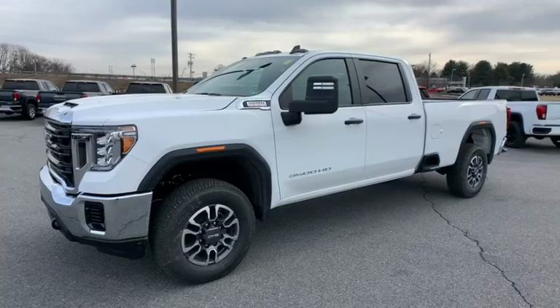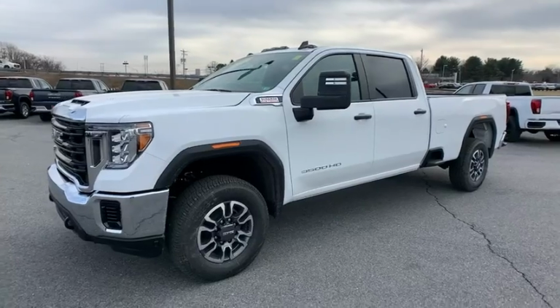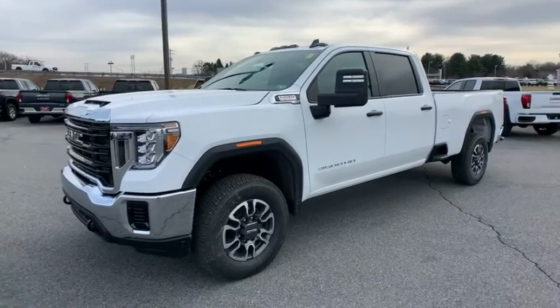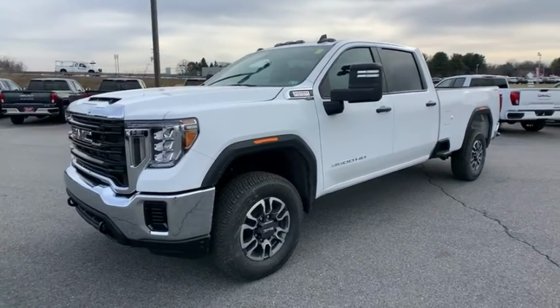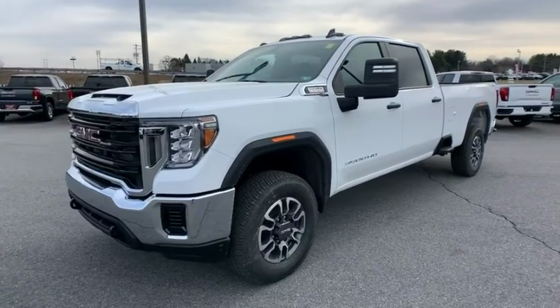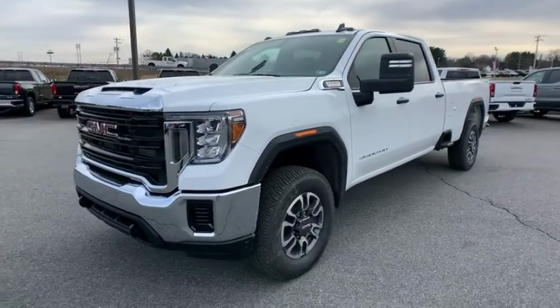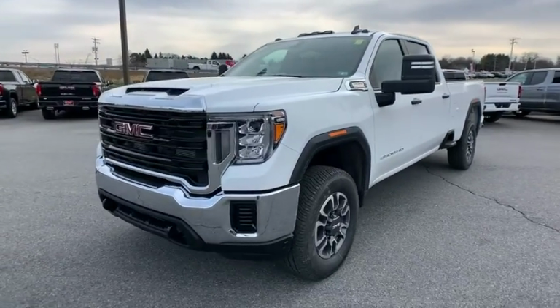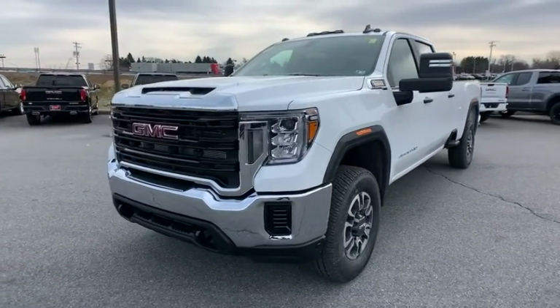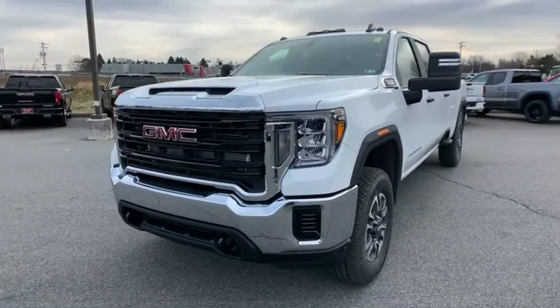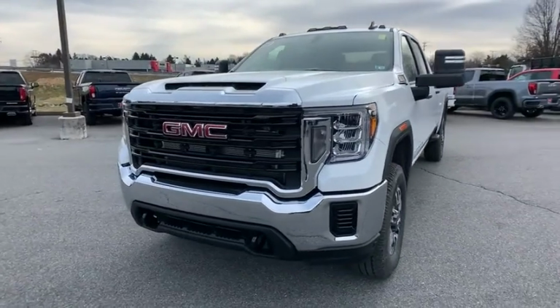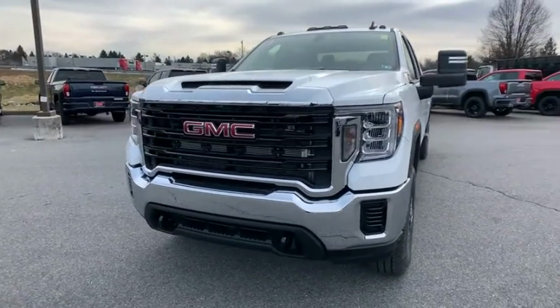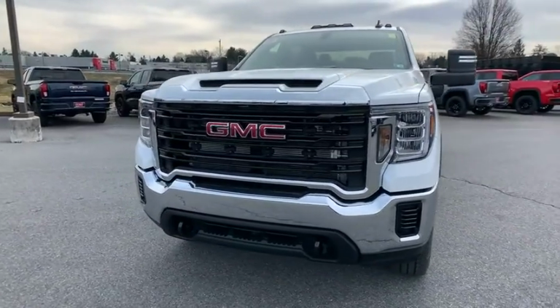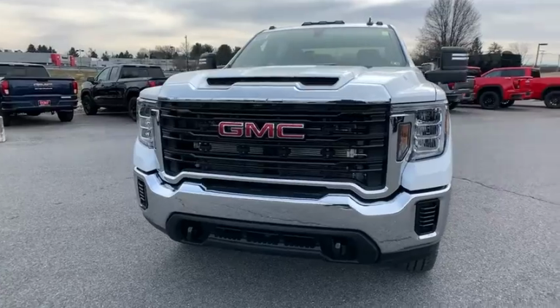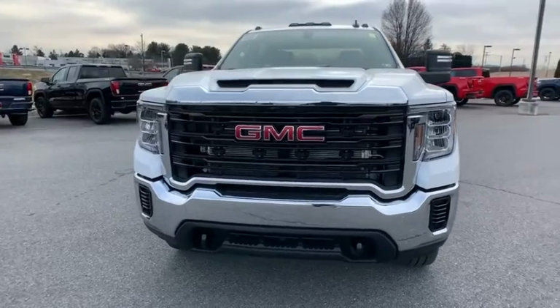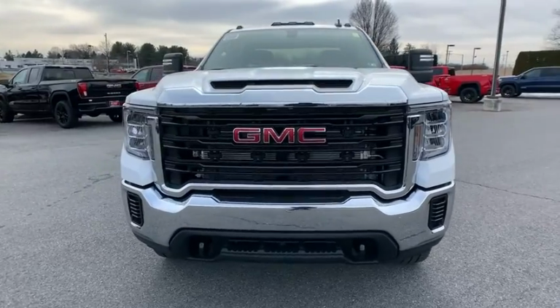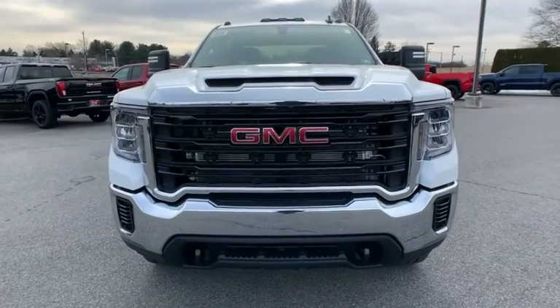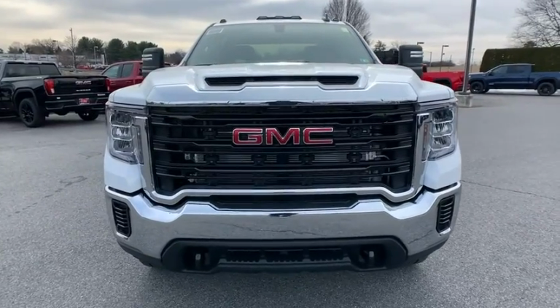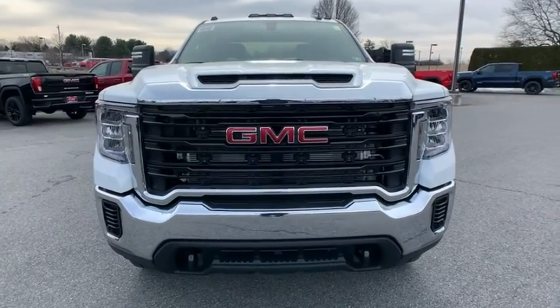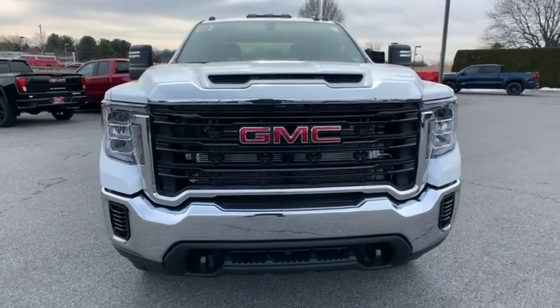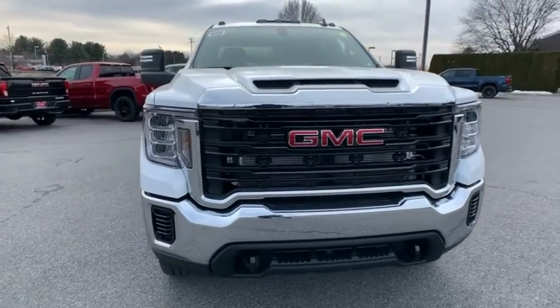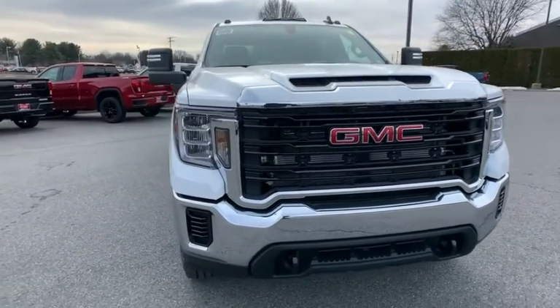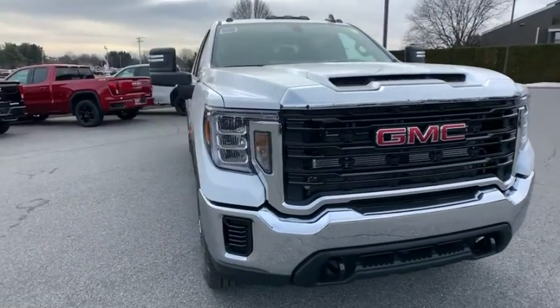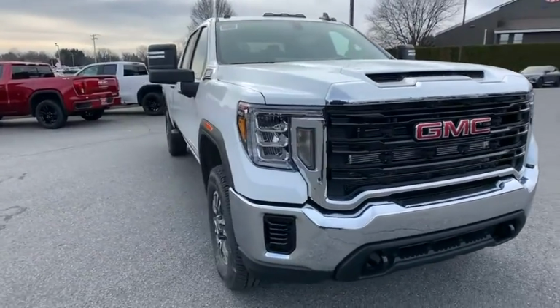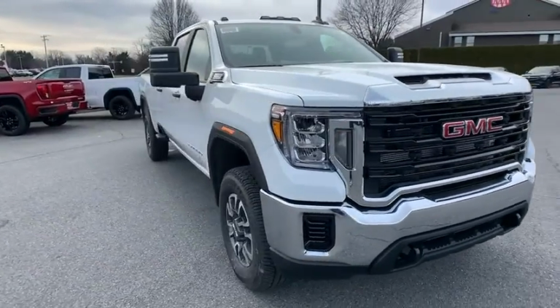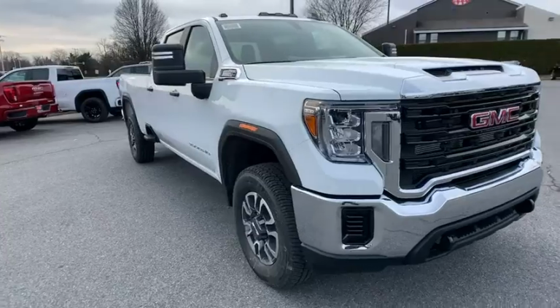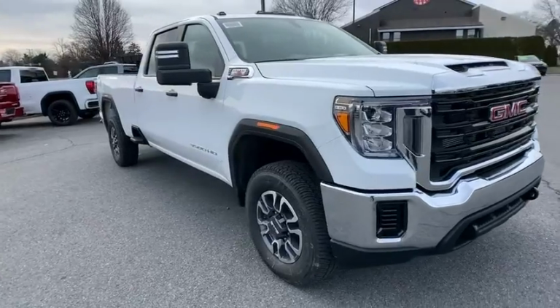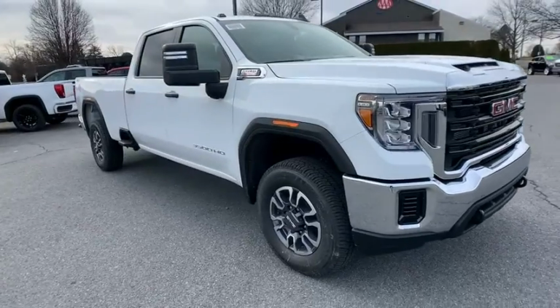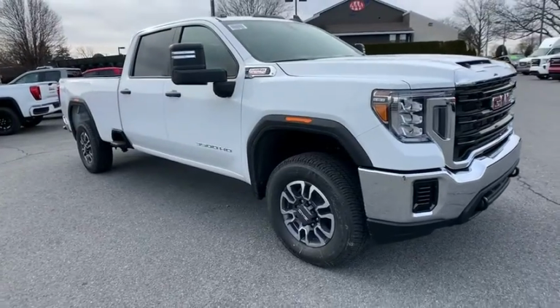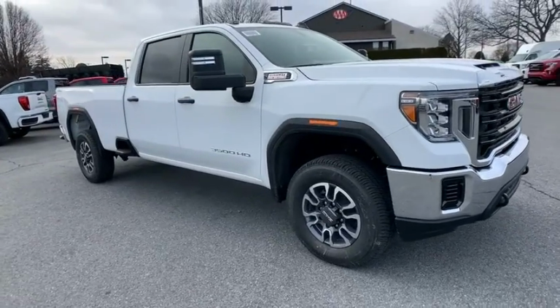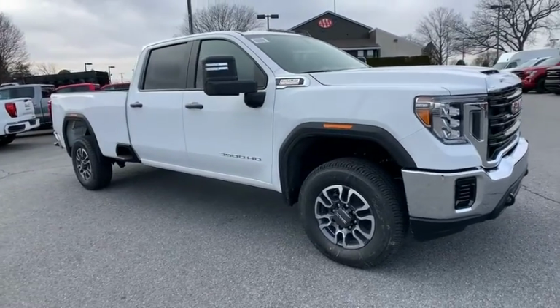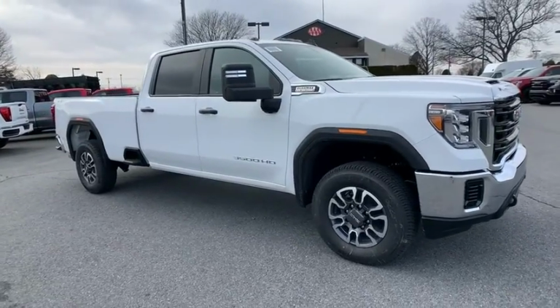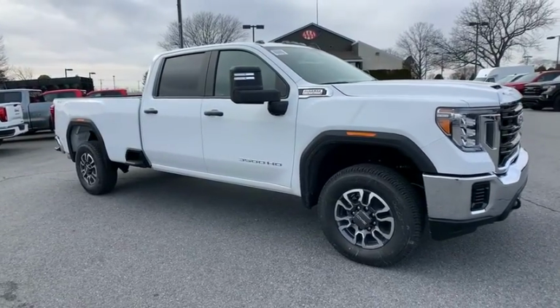Make a great choice today with the 2021 GMC Sierra 3500 HD. Sierra 3500 HD — epic power at a not-so-epic price. Here are some of this vehicle's great options.